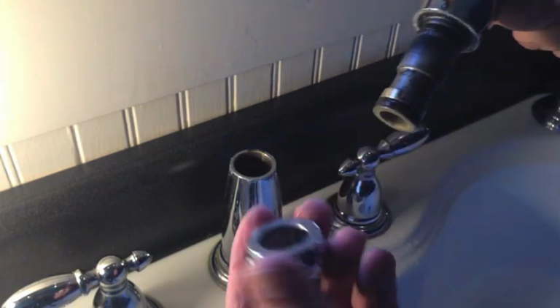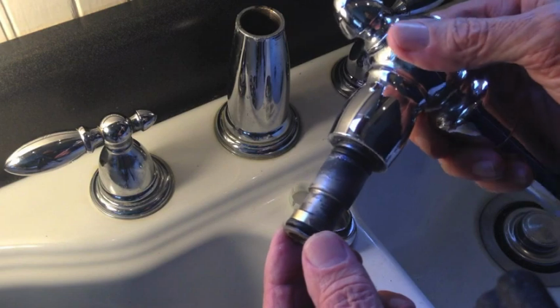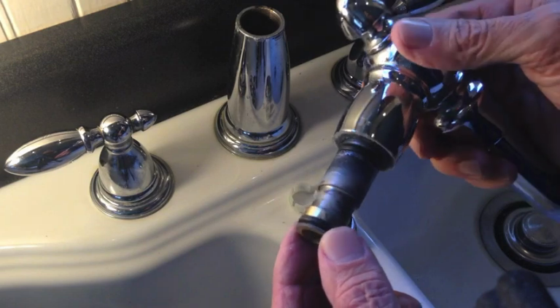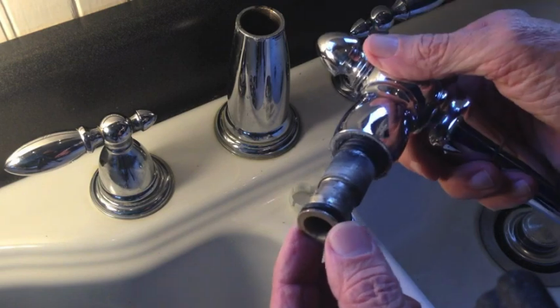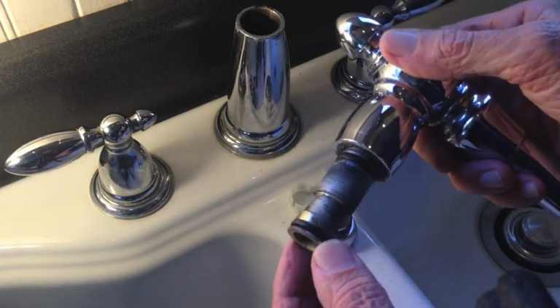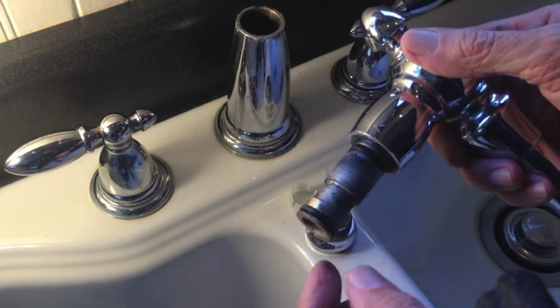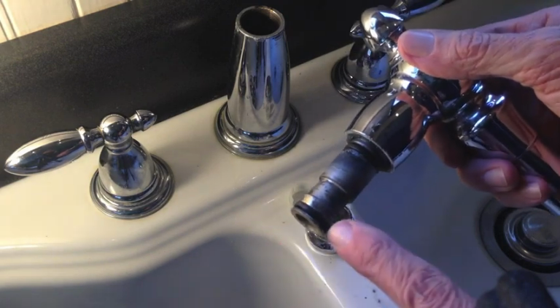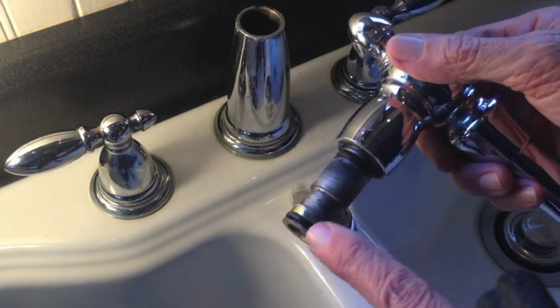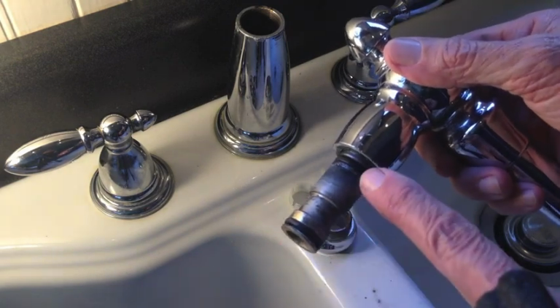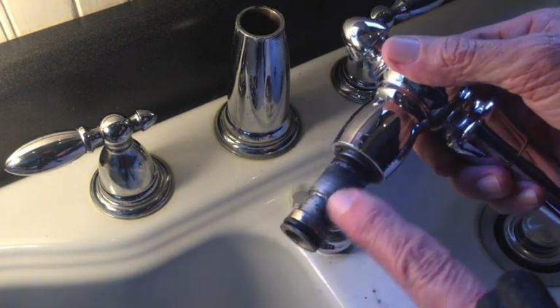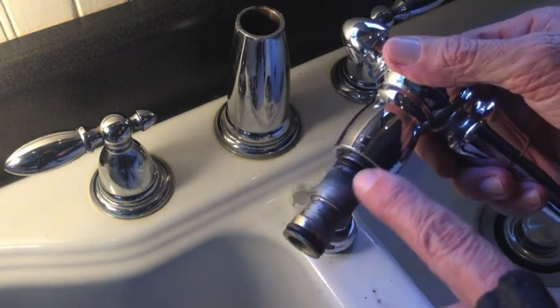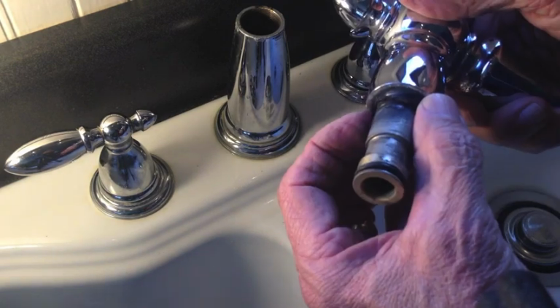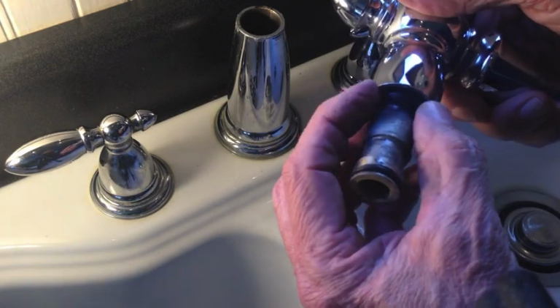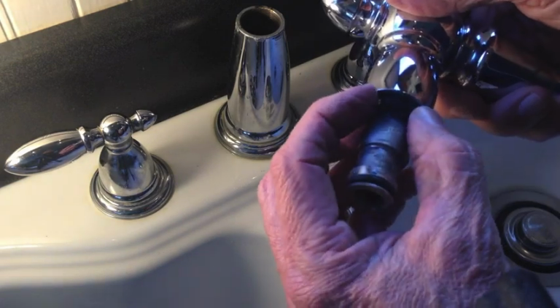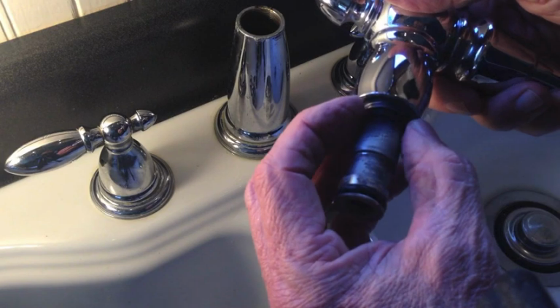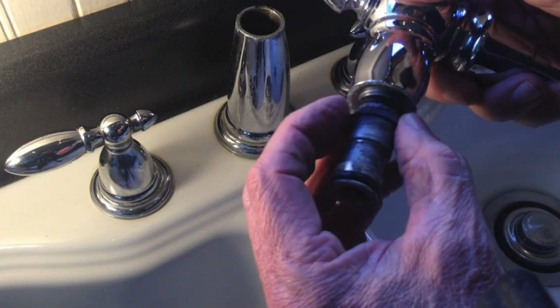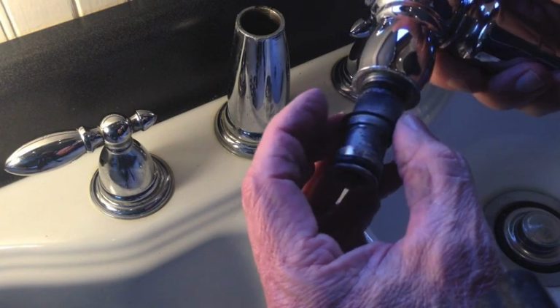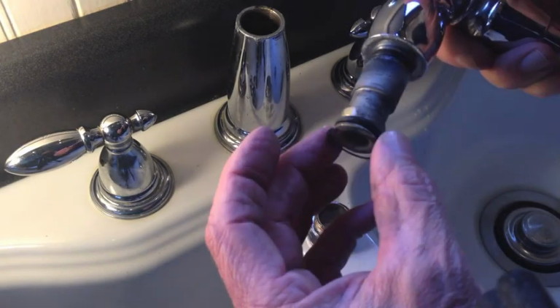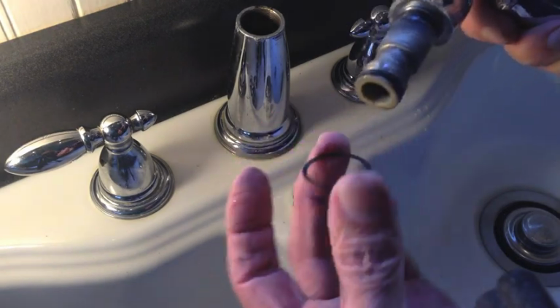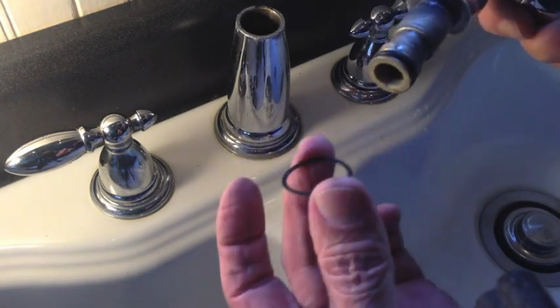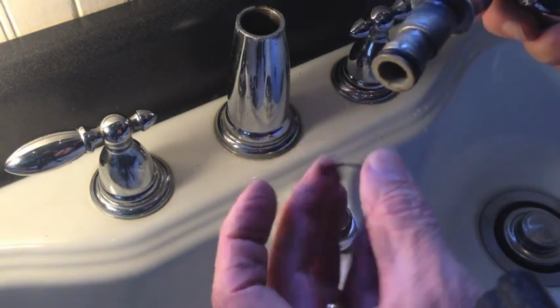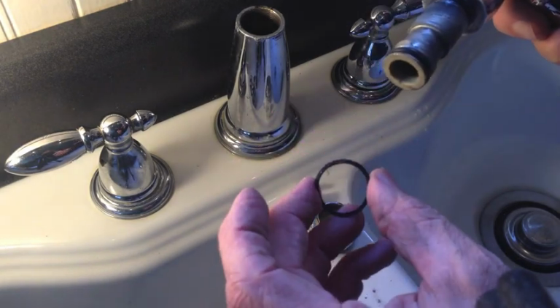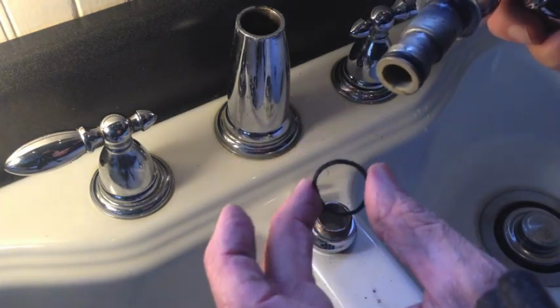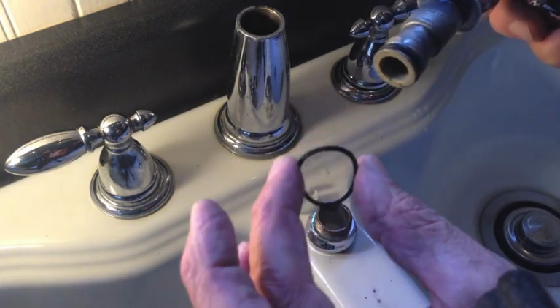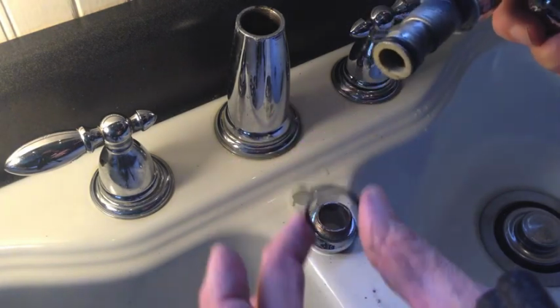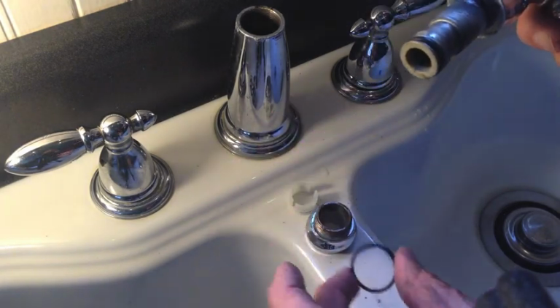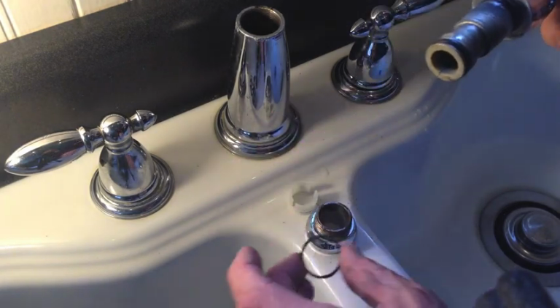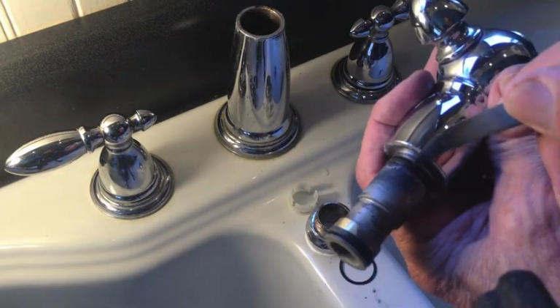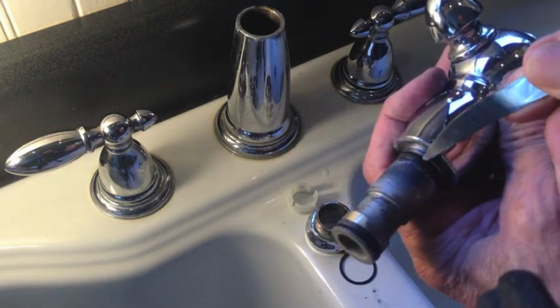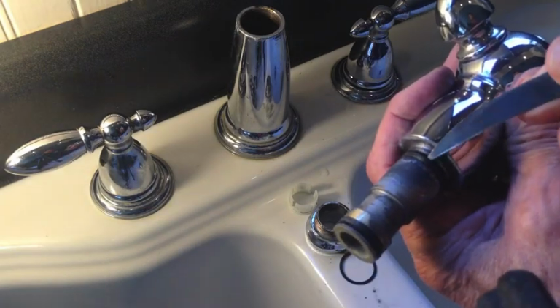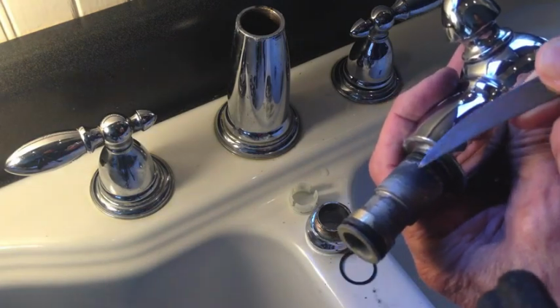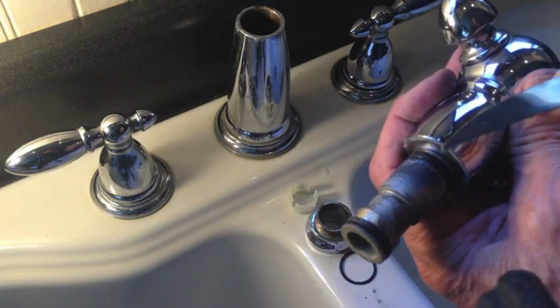Now we have access to all those parts we want to replace. Here are the two O-rings, and right up here is the washer — that flat little washer that came with the bonnet and the retainer clip. Now I just need to get these old O-rings off.